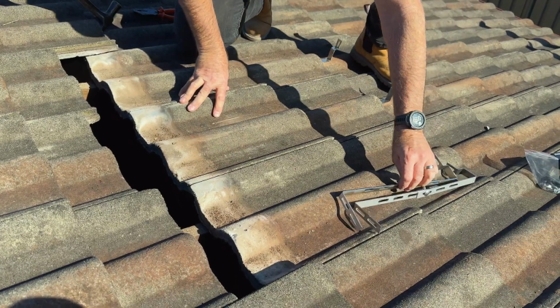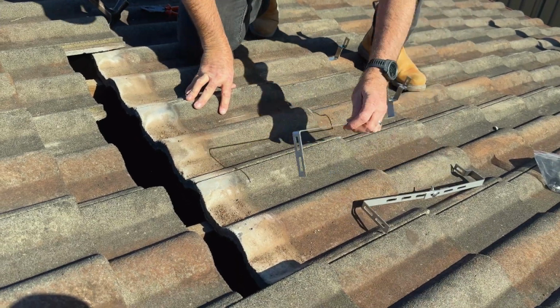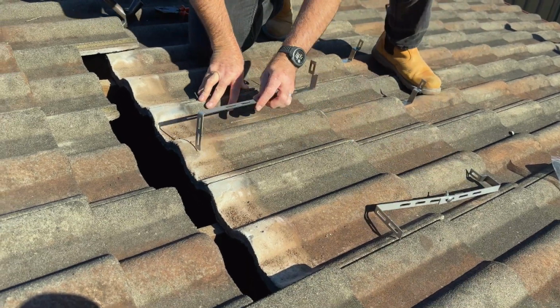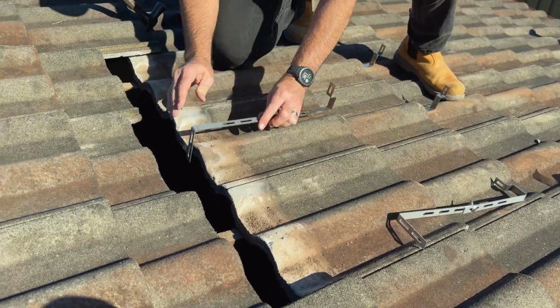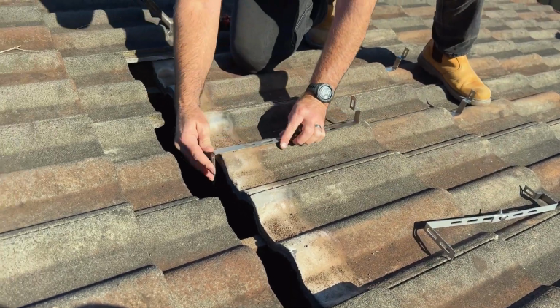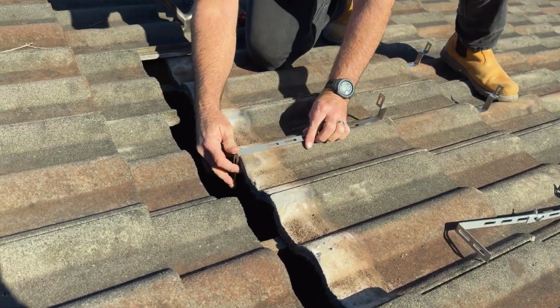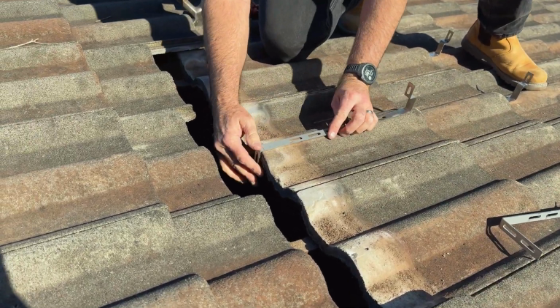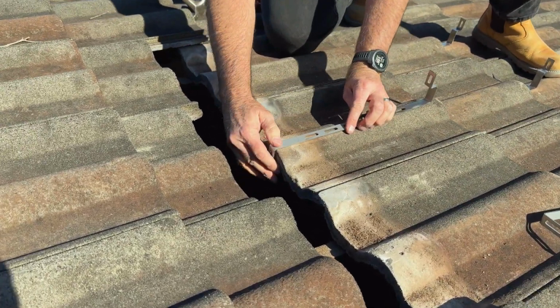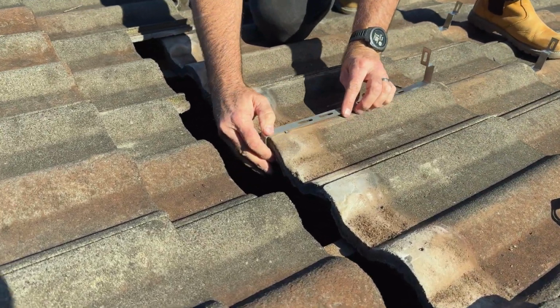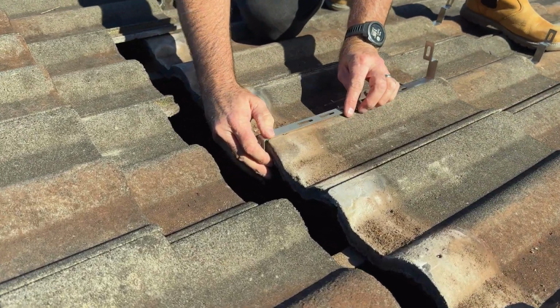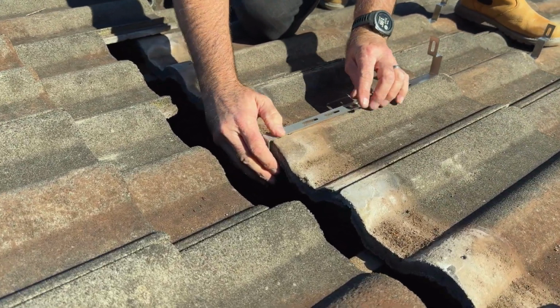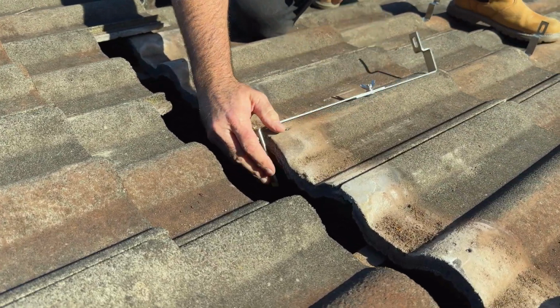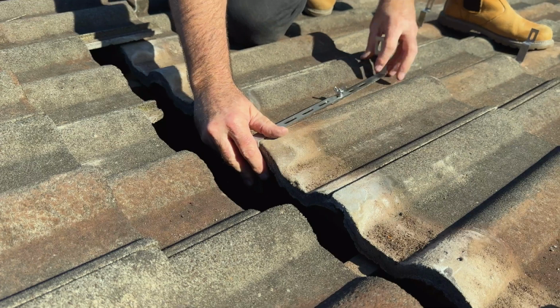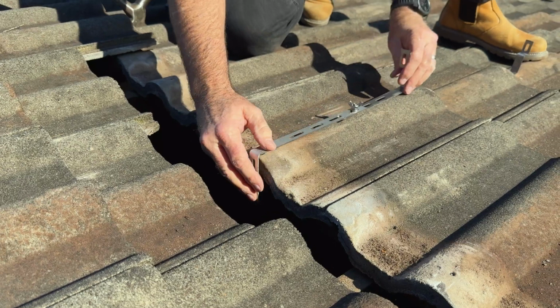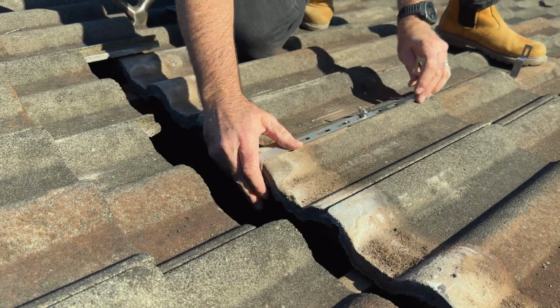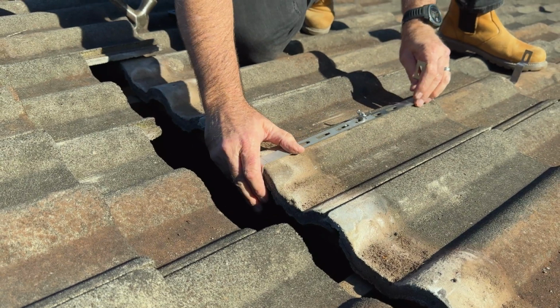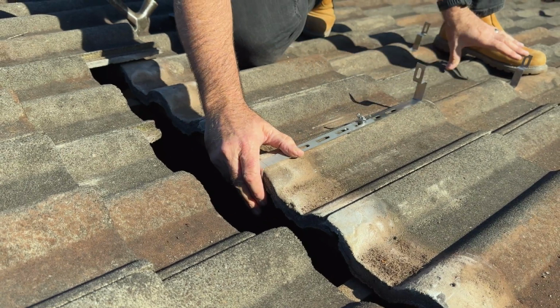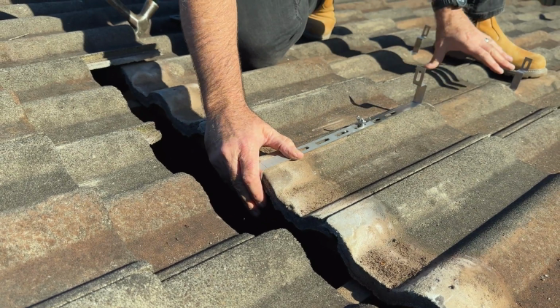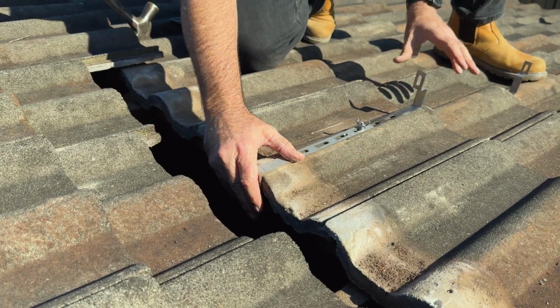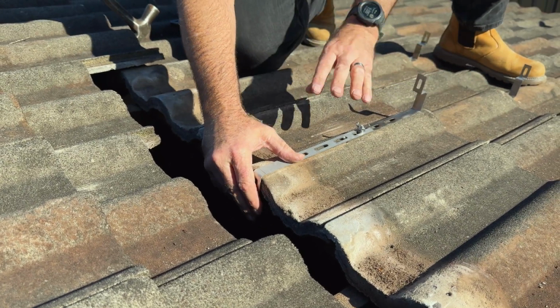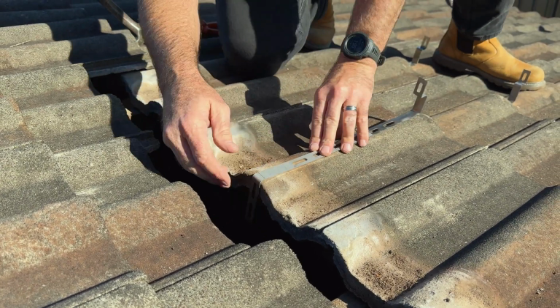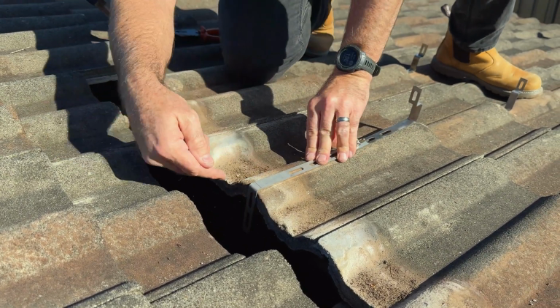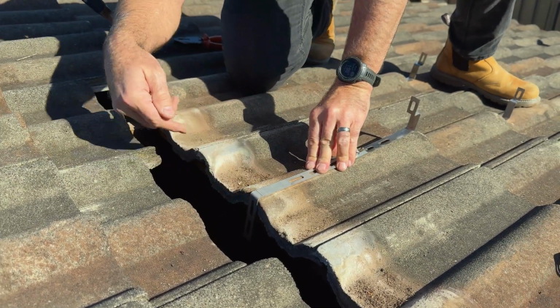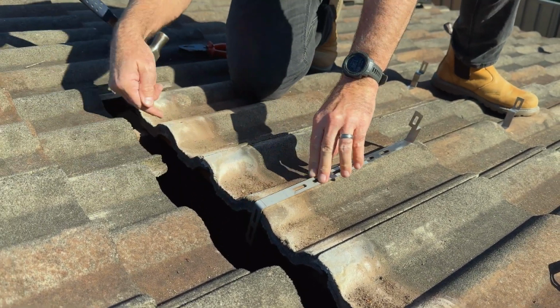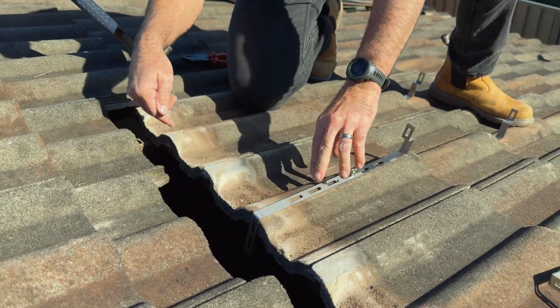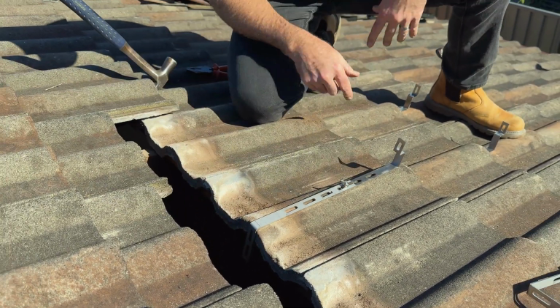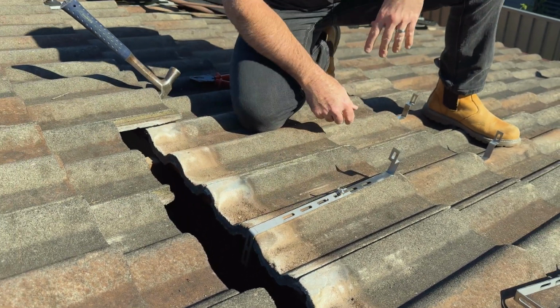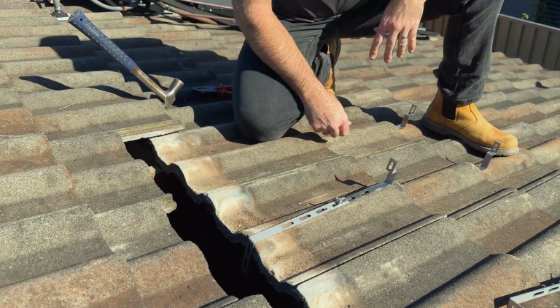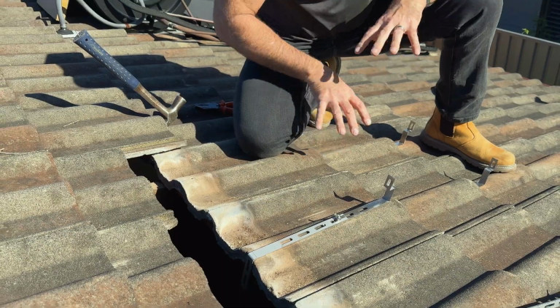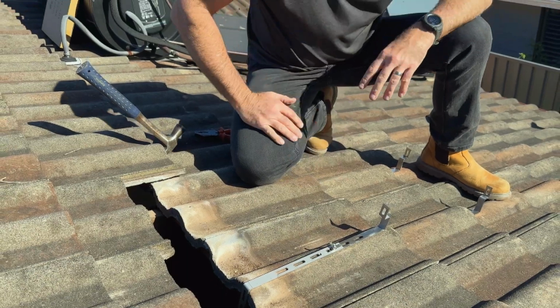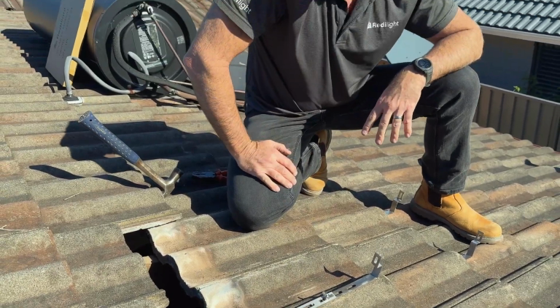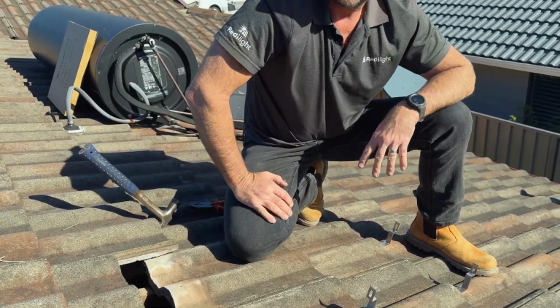We're going to do the same sort of thing as we did before with those bottom brackets — mold them and screw them into the battens — and then we're going to mount the solar panel.